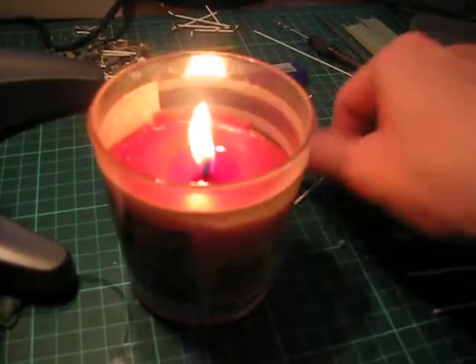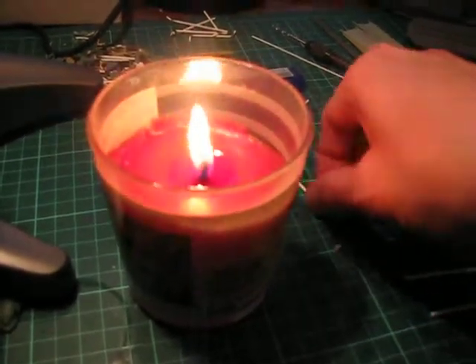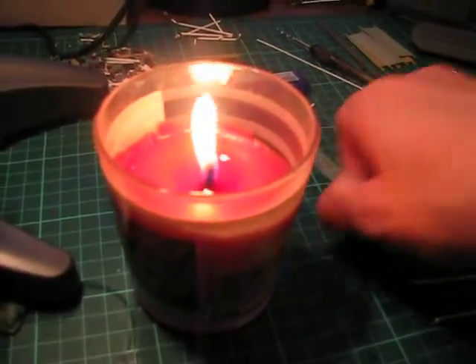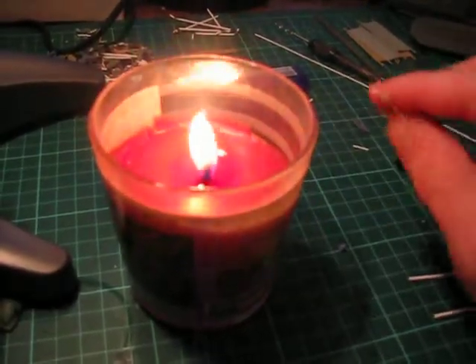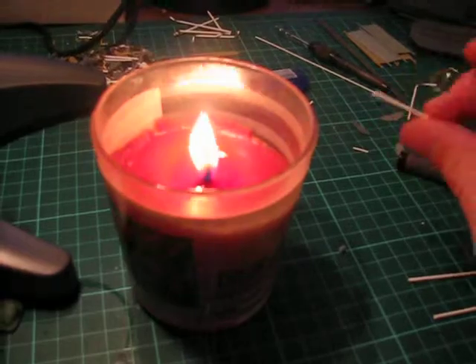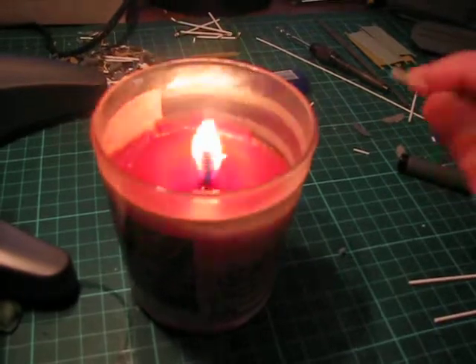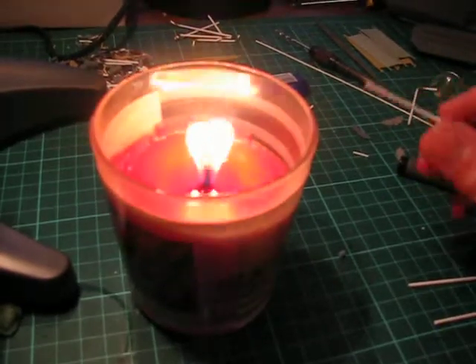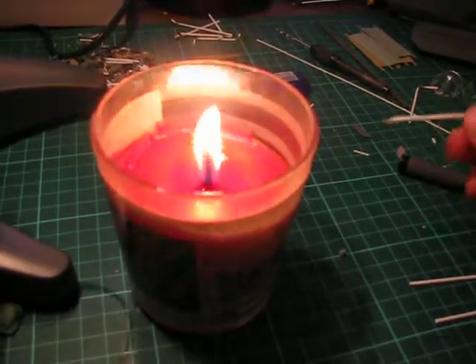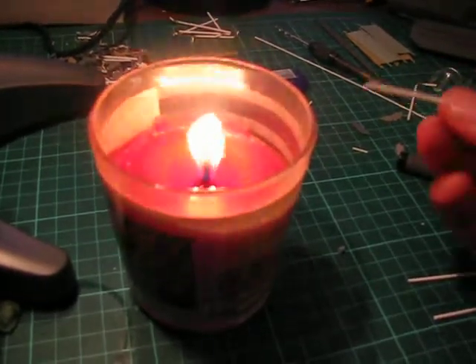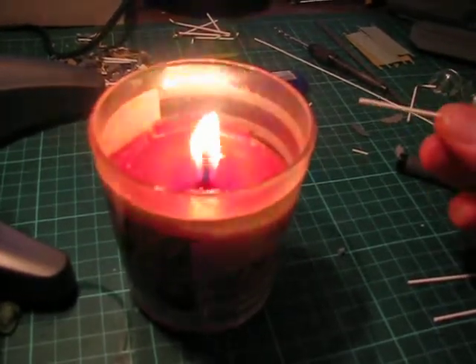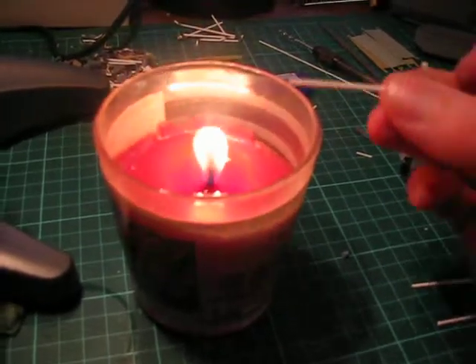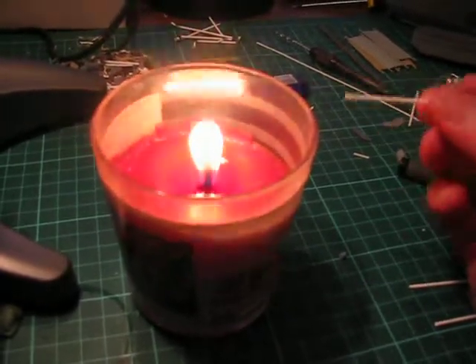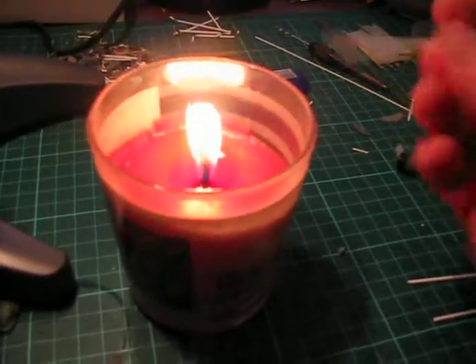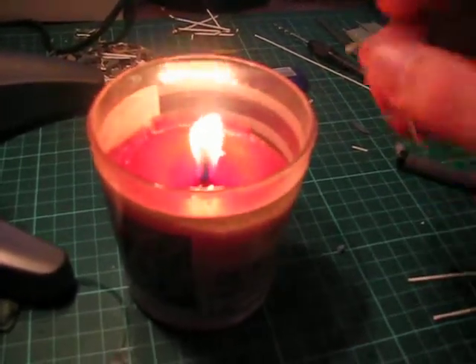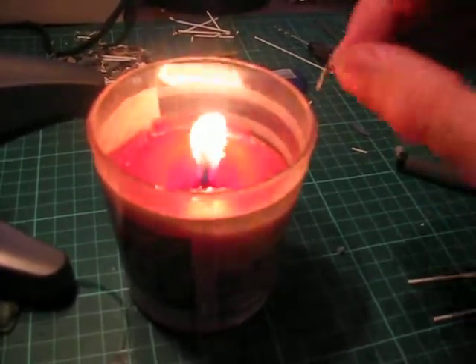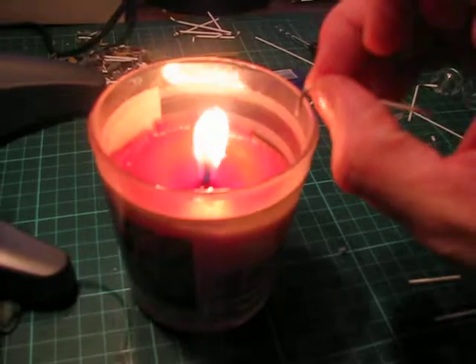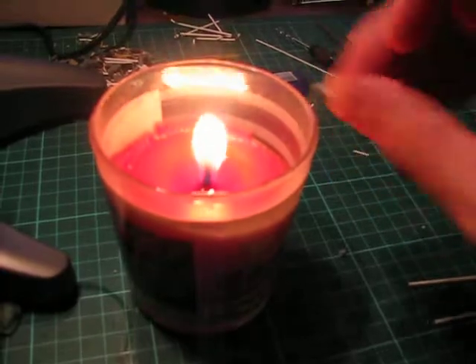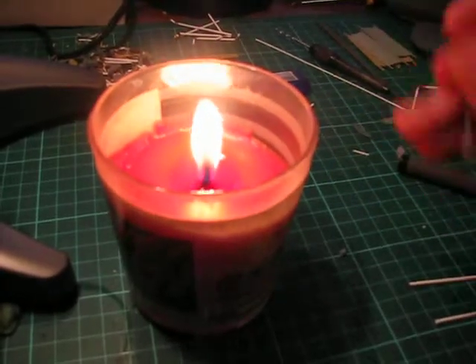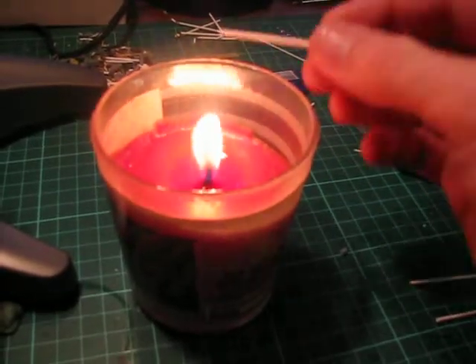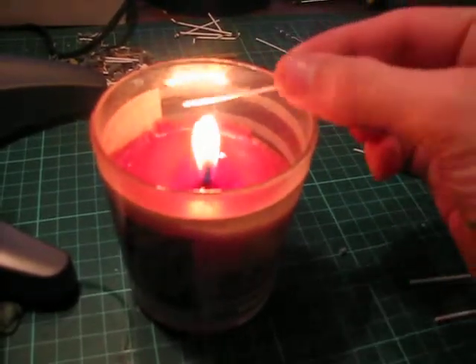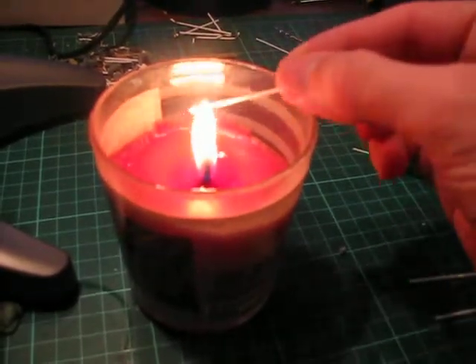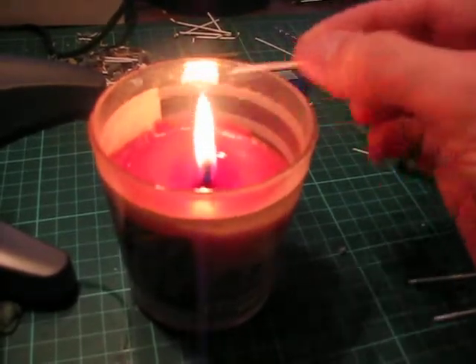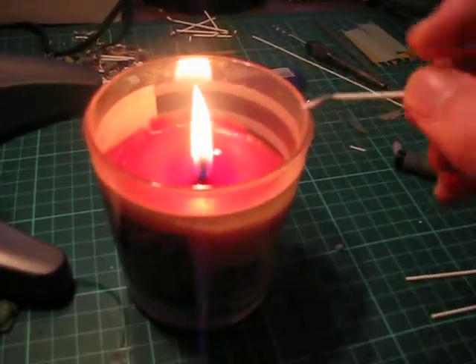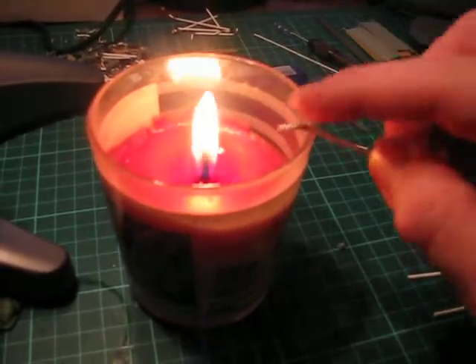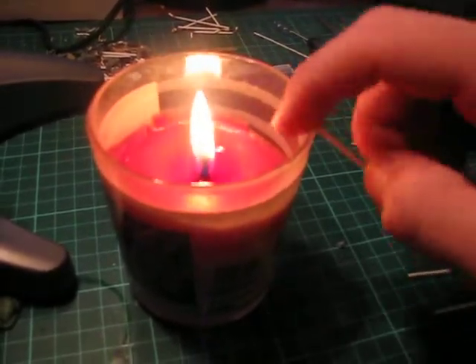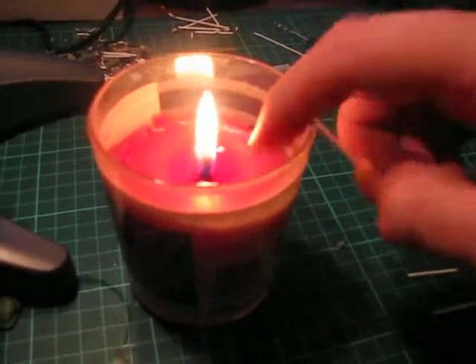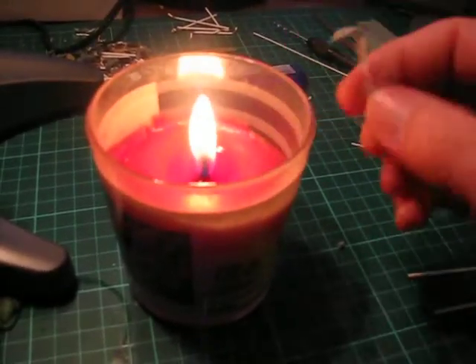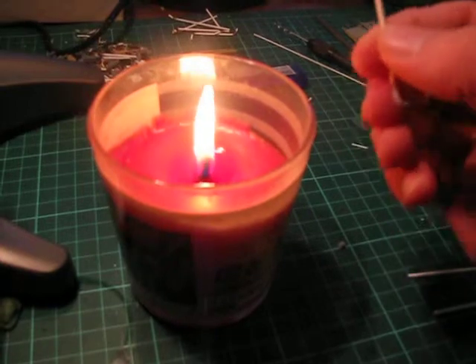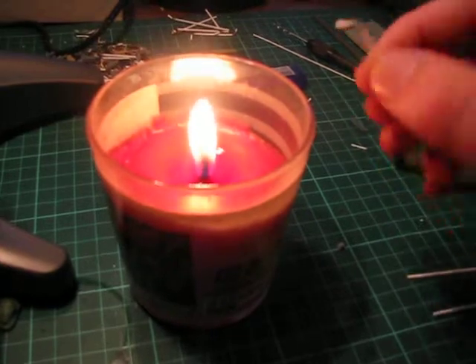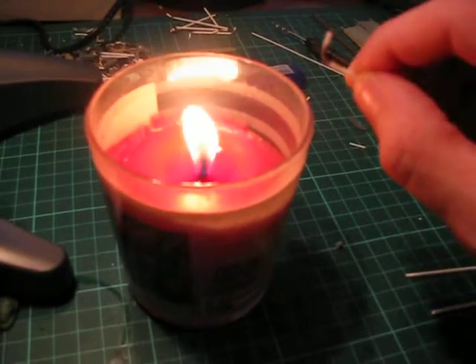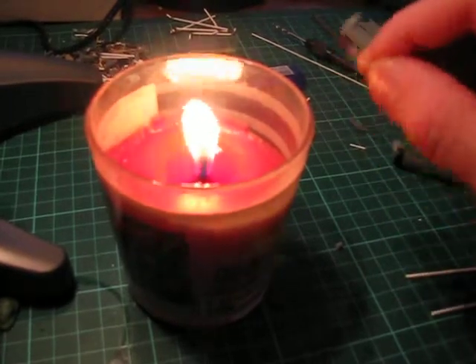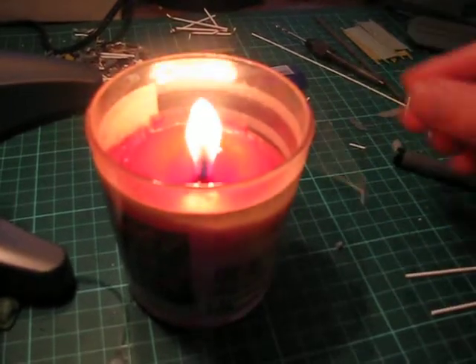Now I've only got one hand free, so I can't really give a perfect bend. But if you do it gently enough, you'll get the bend.